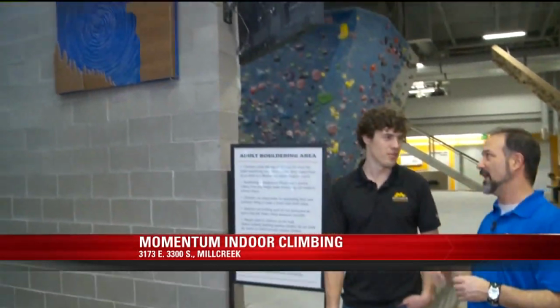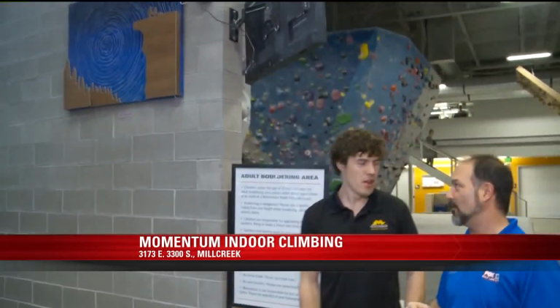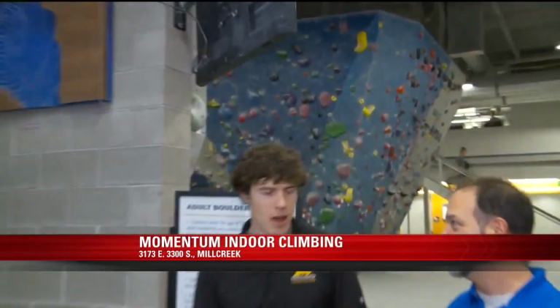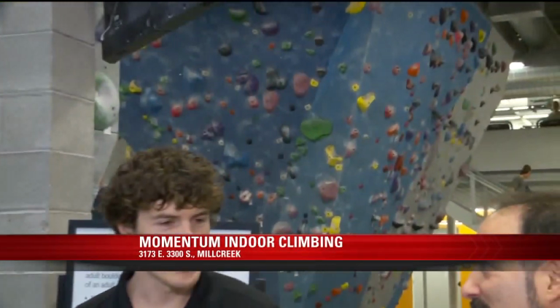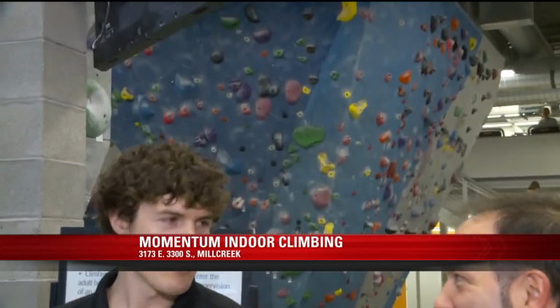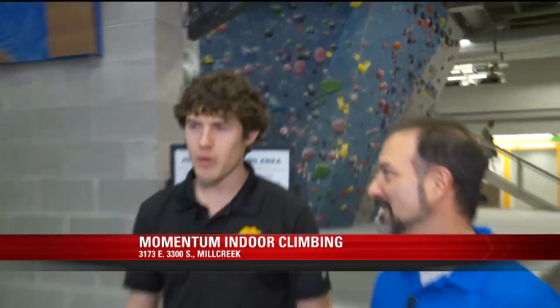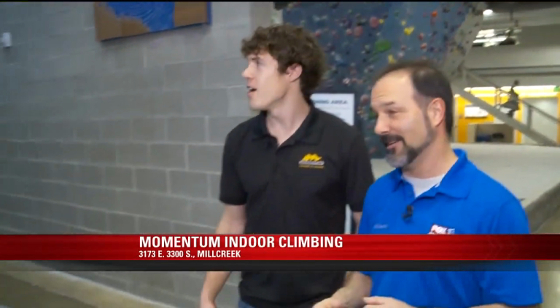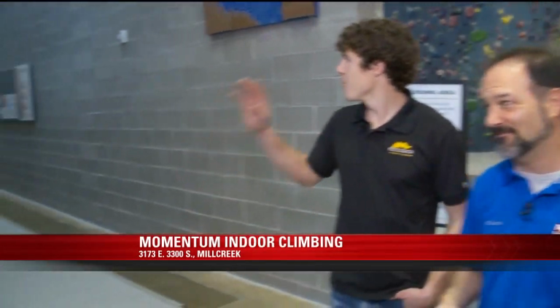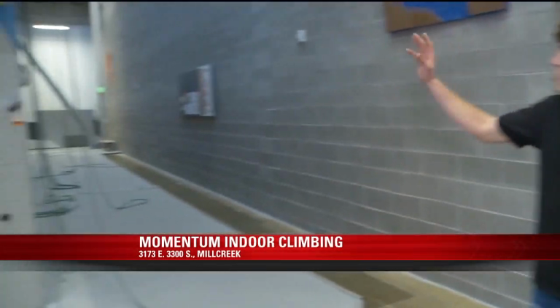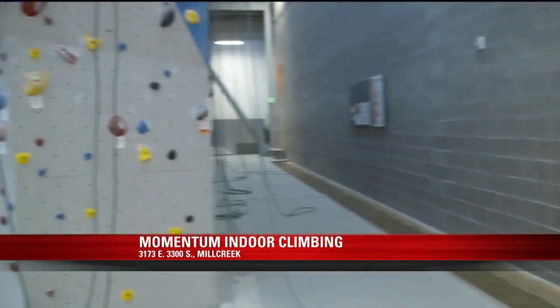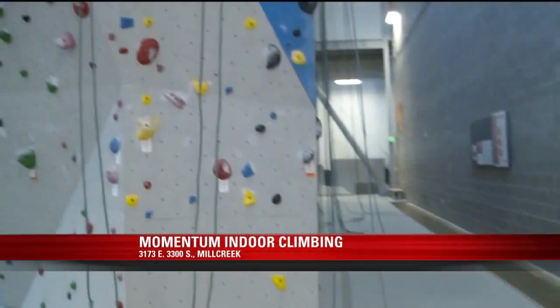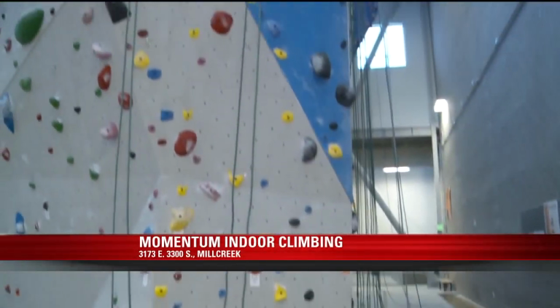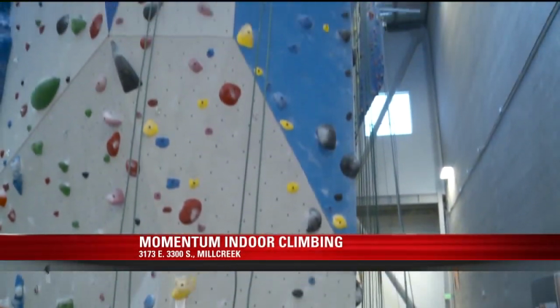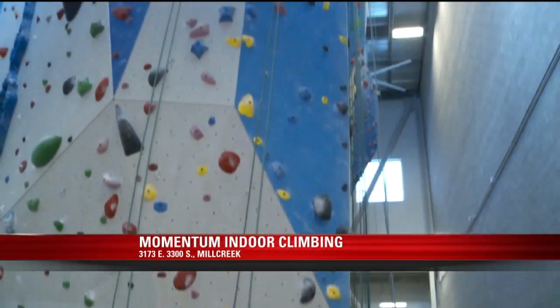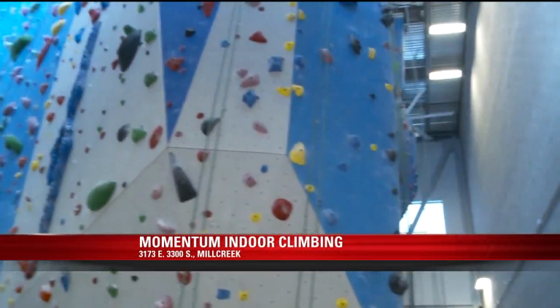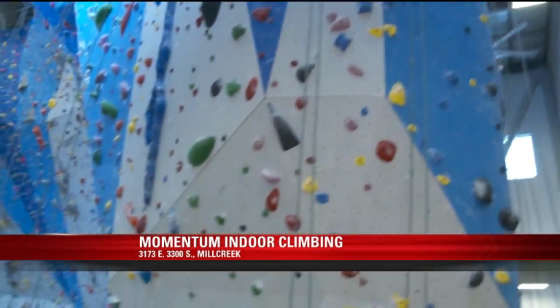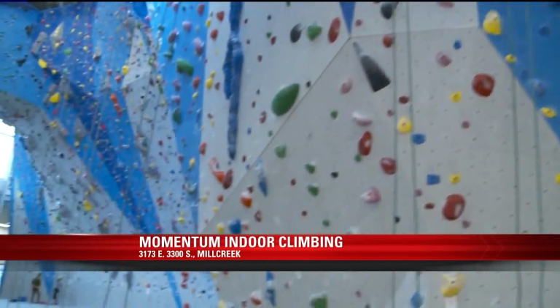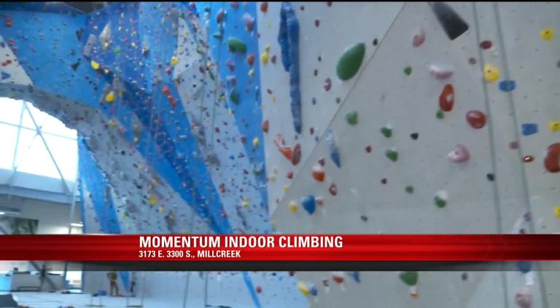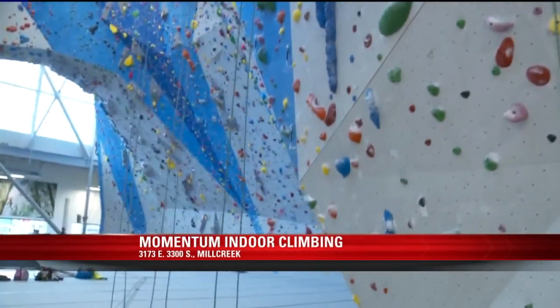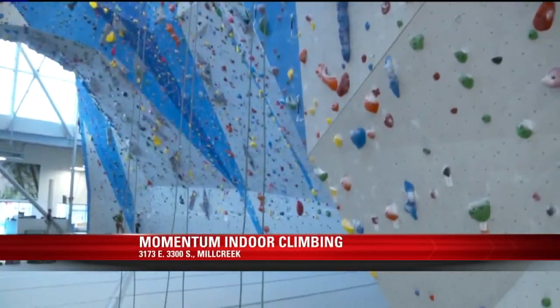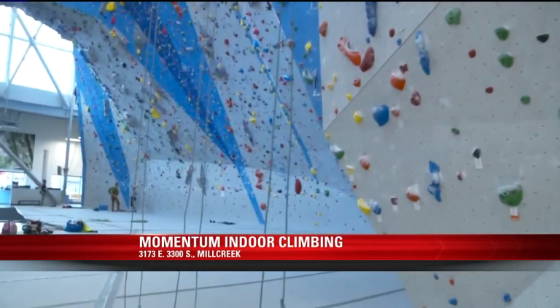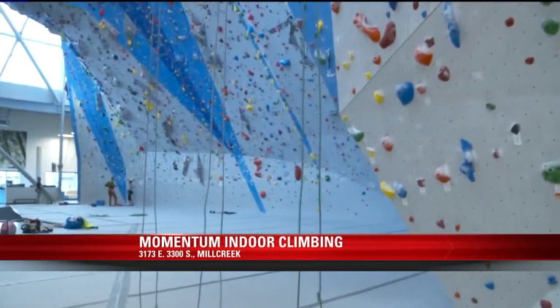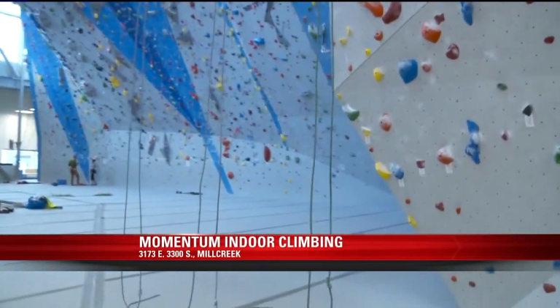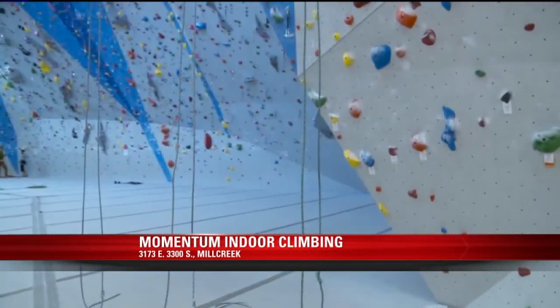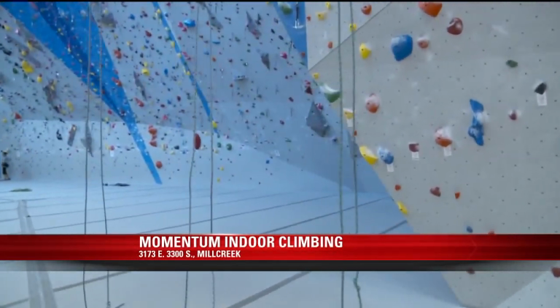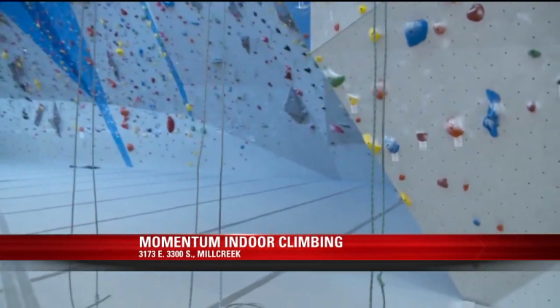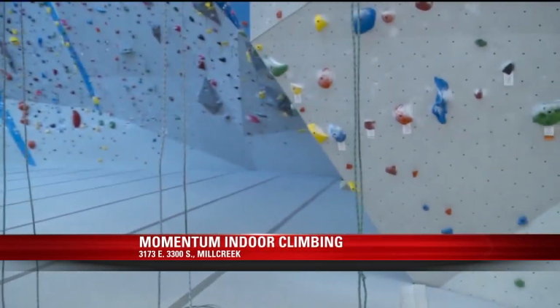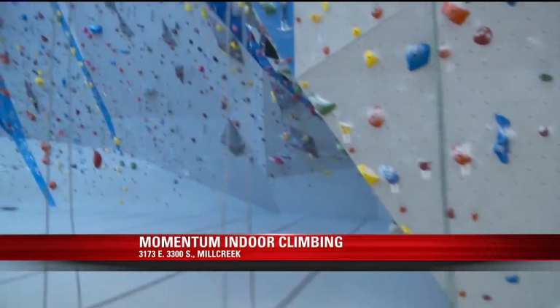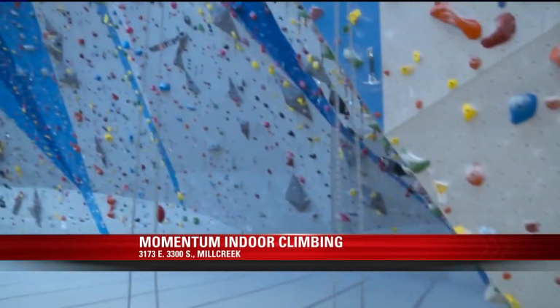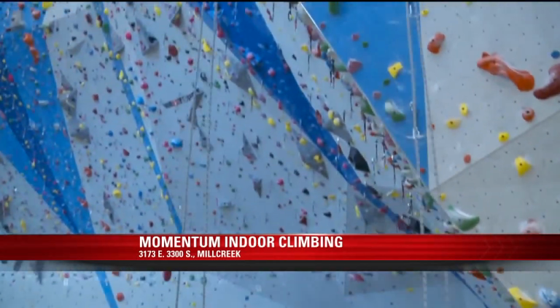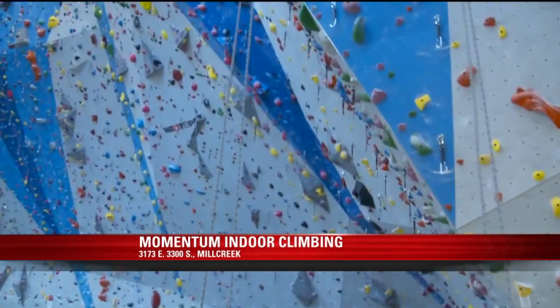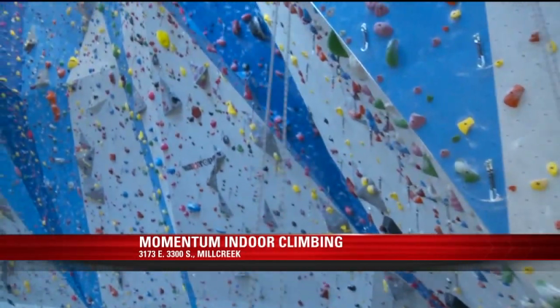We talked to Nathaniel in the bouldering area. We had our top rope zone back here, where you had your first rope climb of the day earlier this morning. It was awesome. And then our more advanced lead climbing area out here in kind of the middle of the gym.